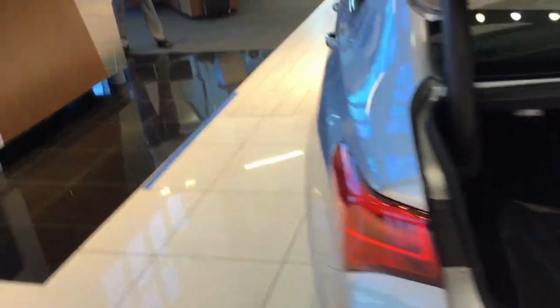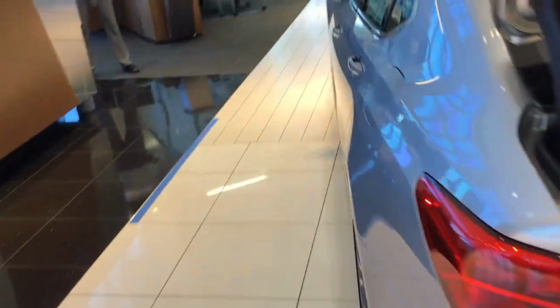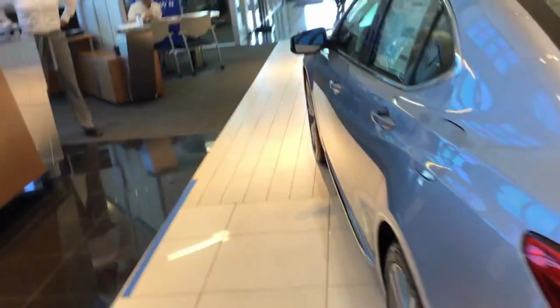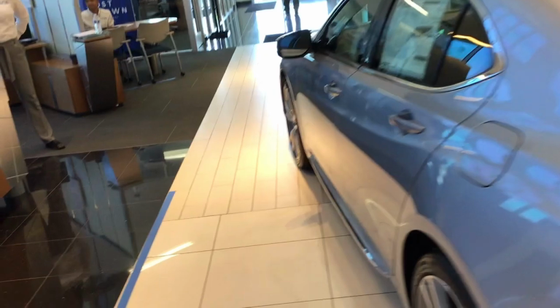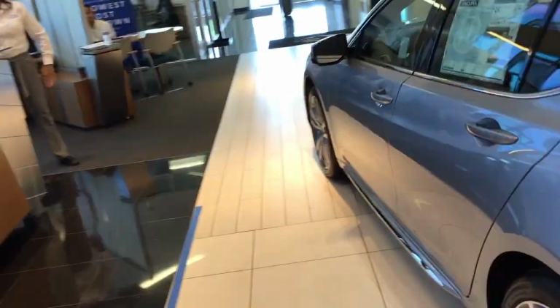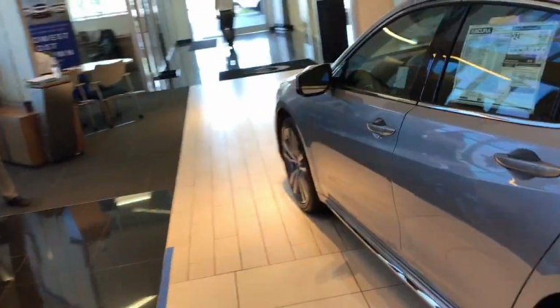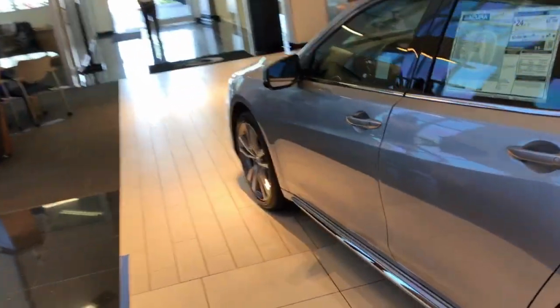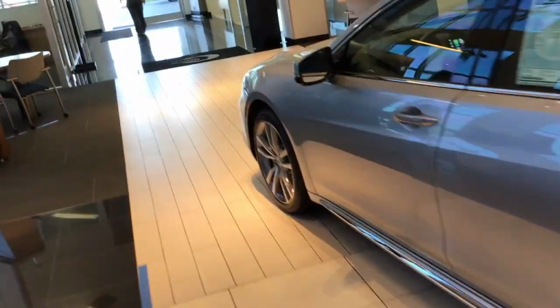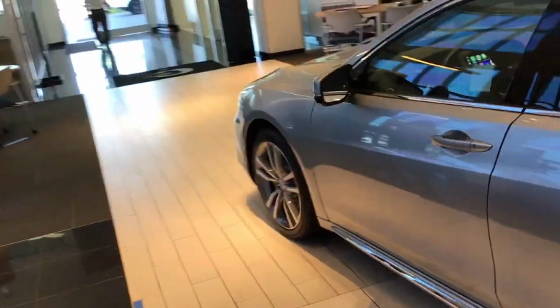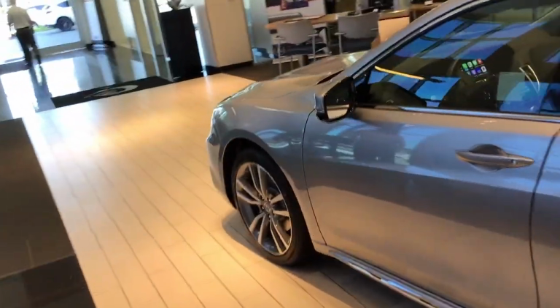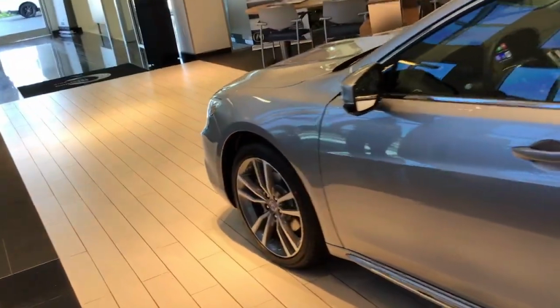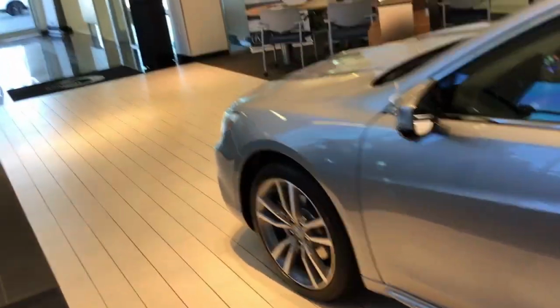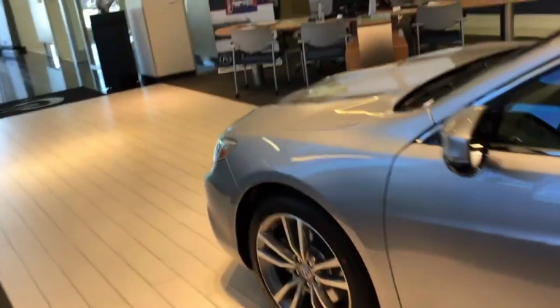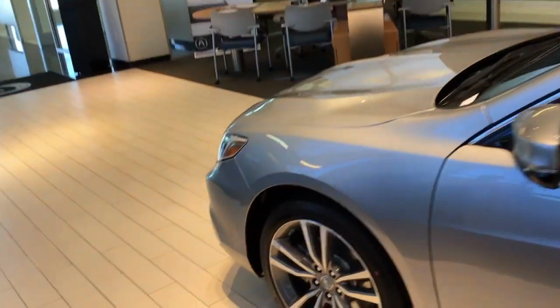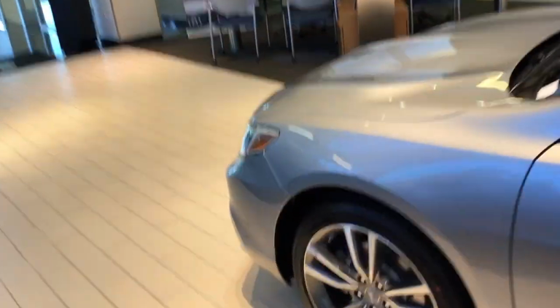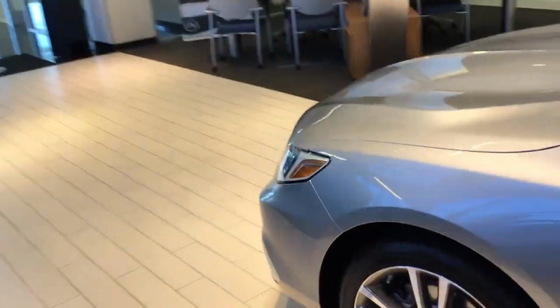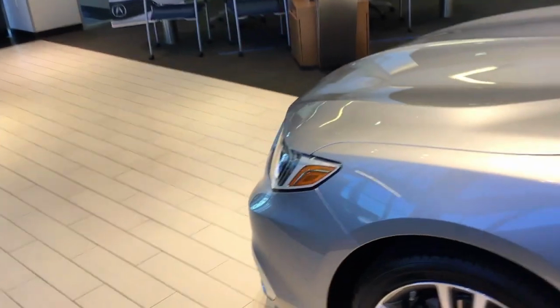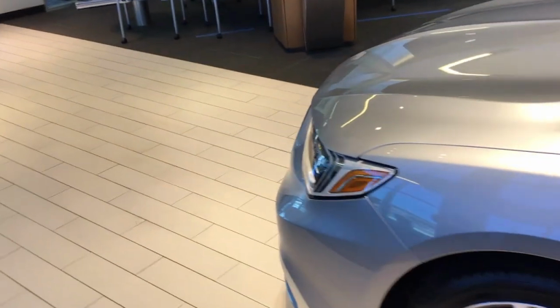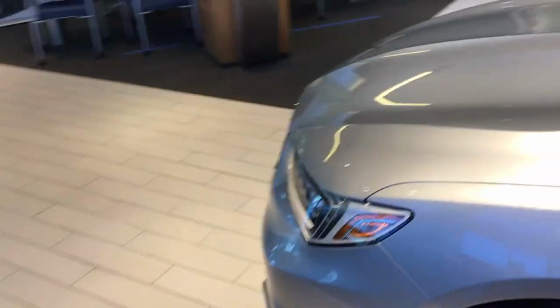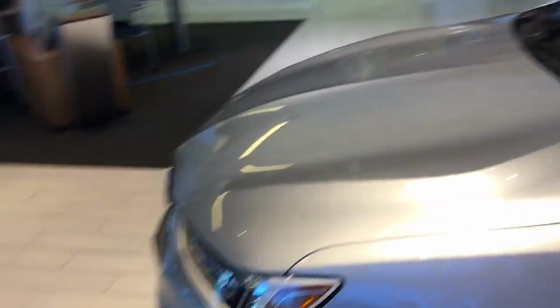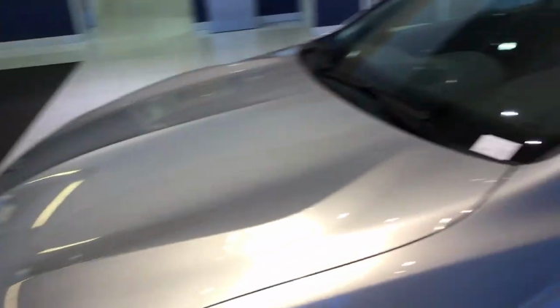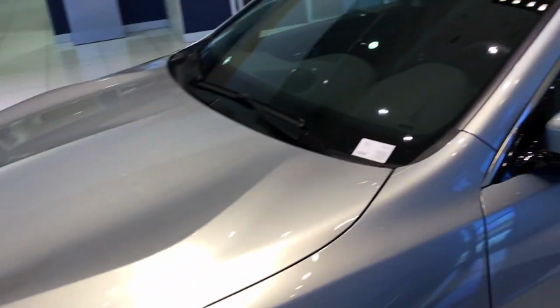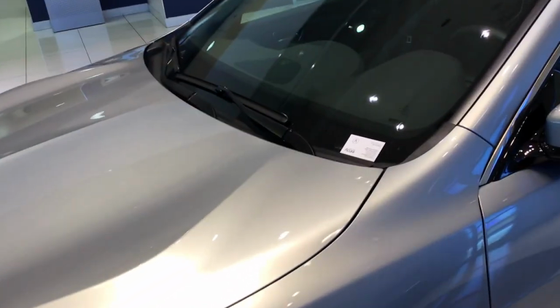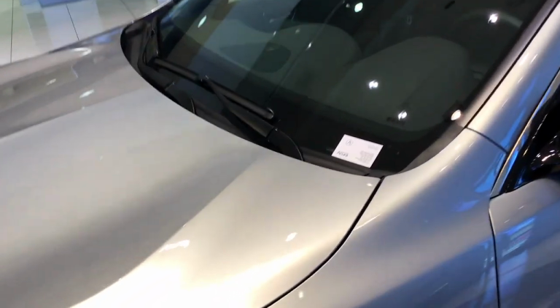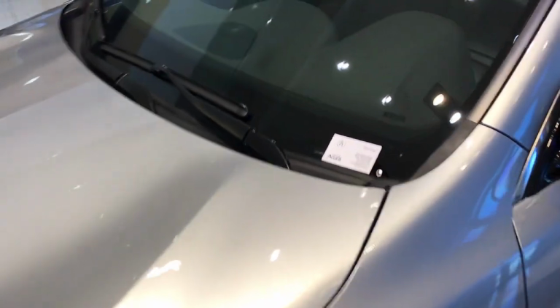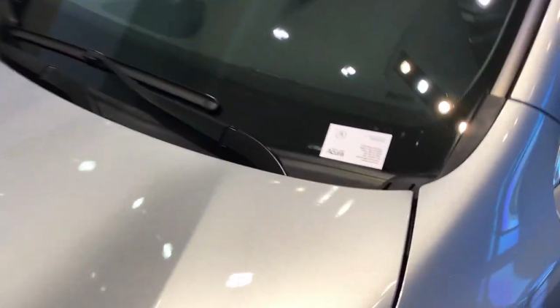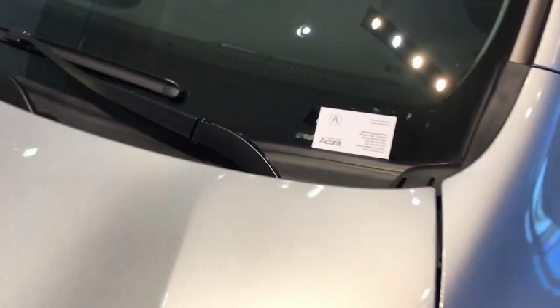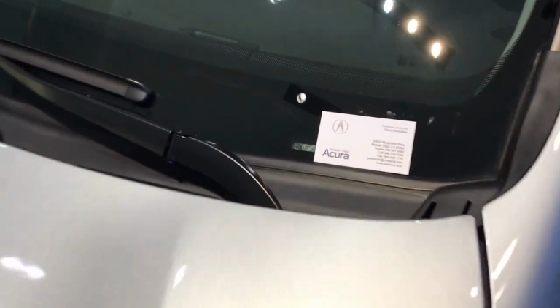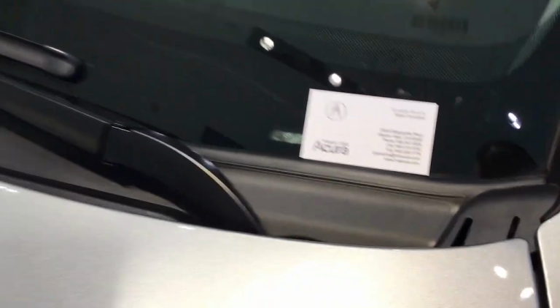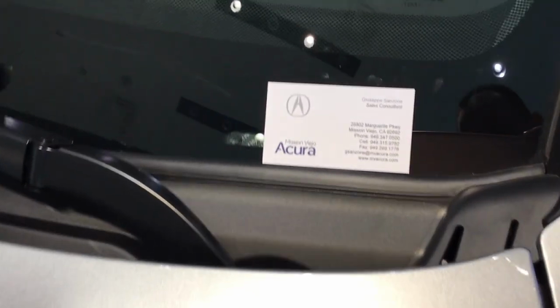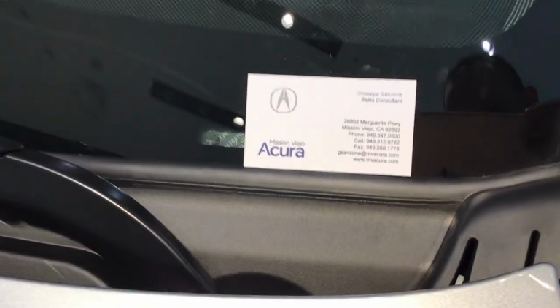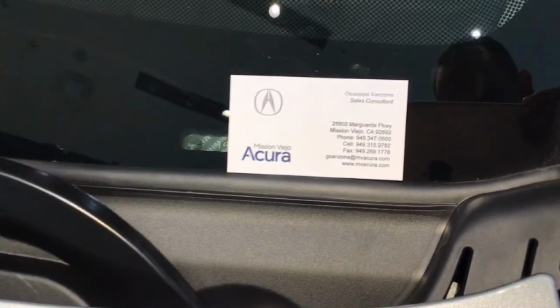This vehicle has 290 horsepower and gets 31 miles per gallon on the highway with a 5-star crash rating from the NHTSA. In most cases, I can bring the car to you and can be reached at the number on my card here. Thank you and have a great one.